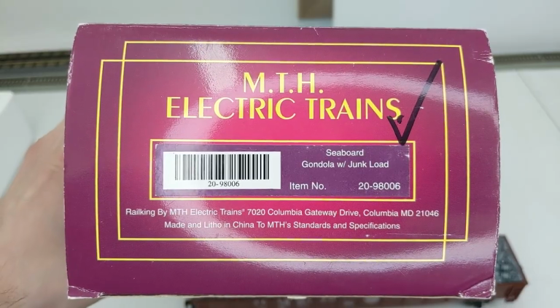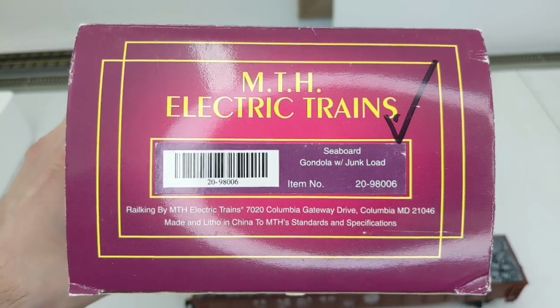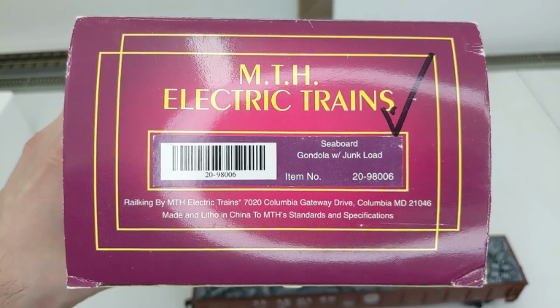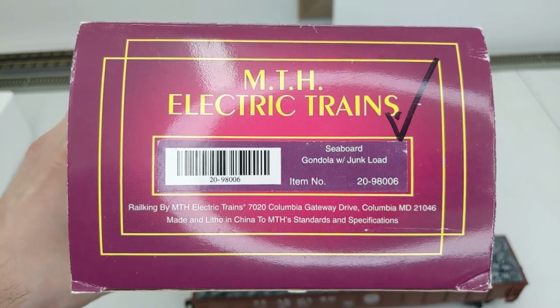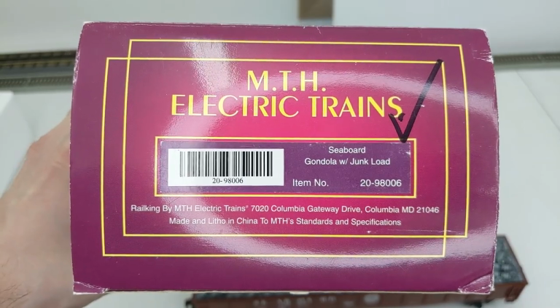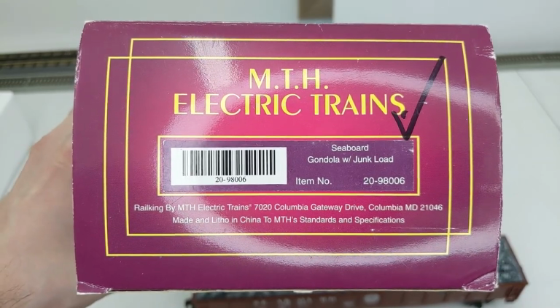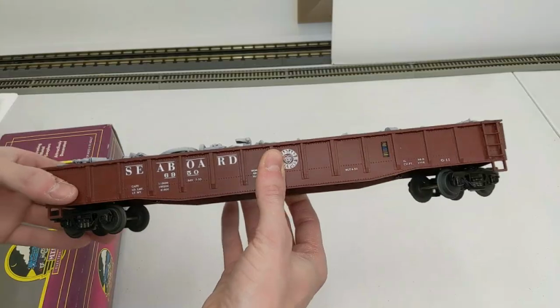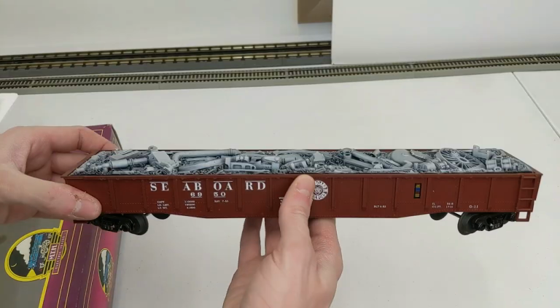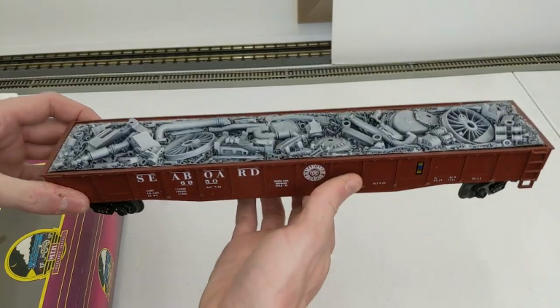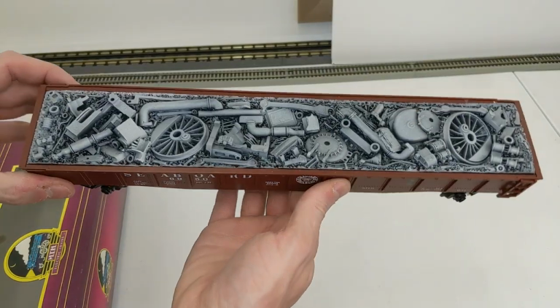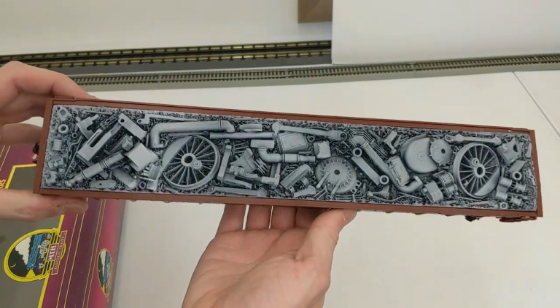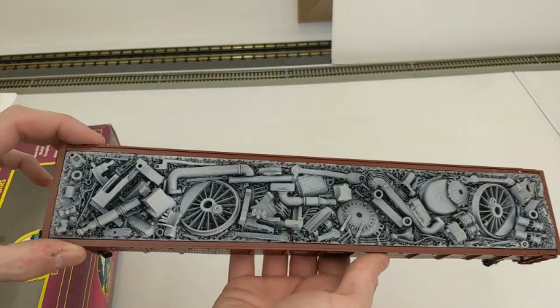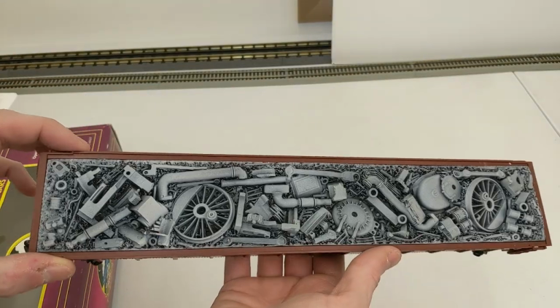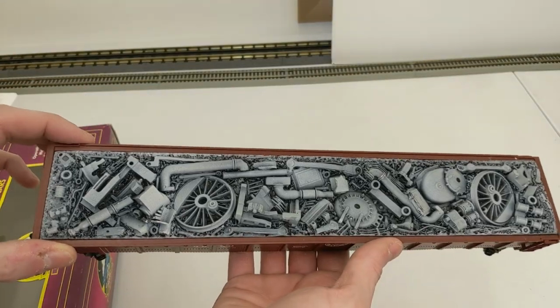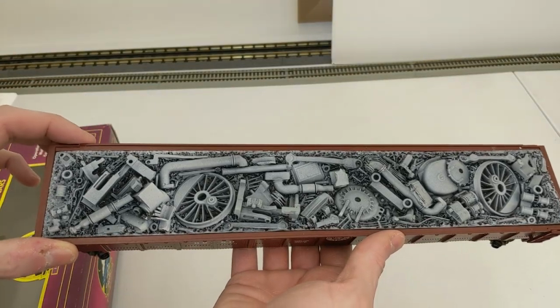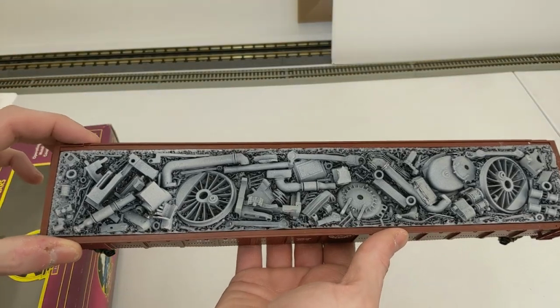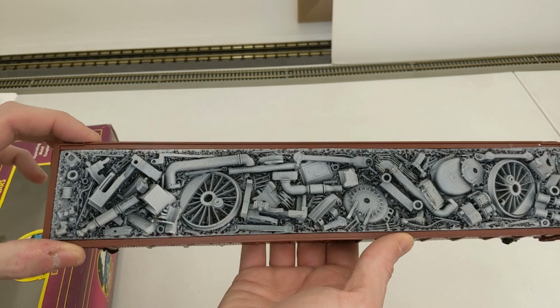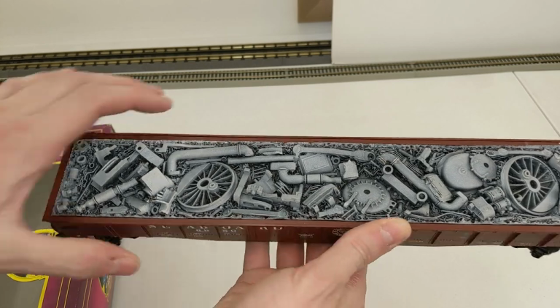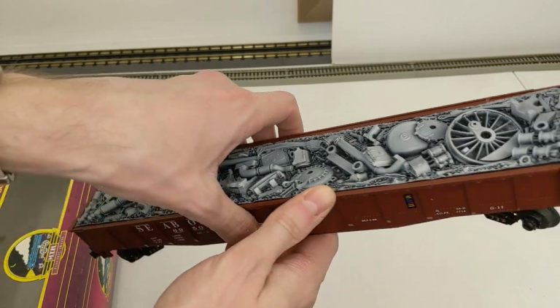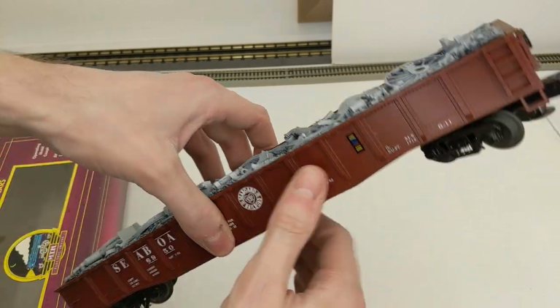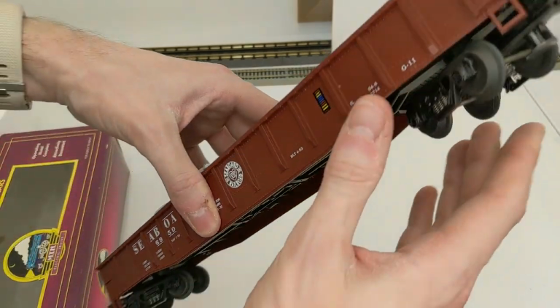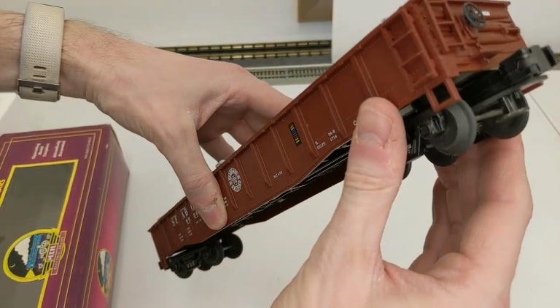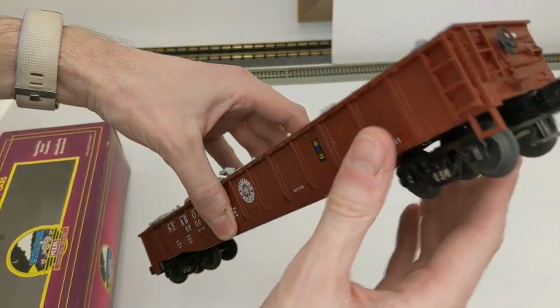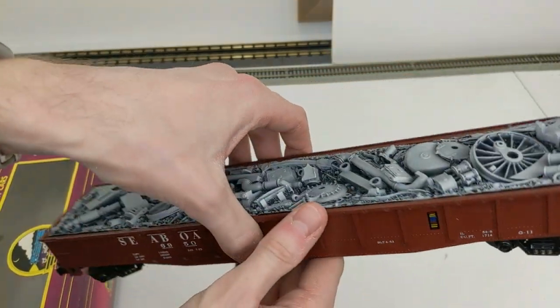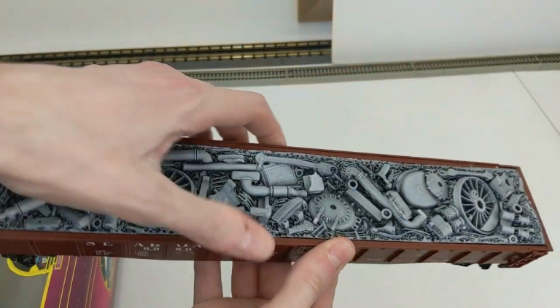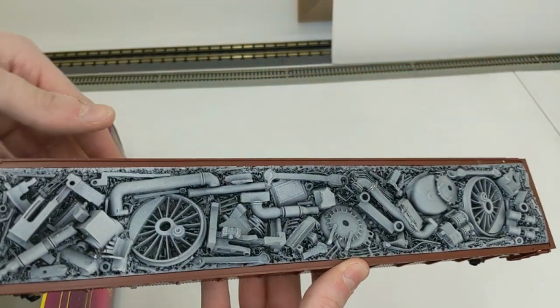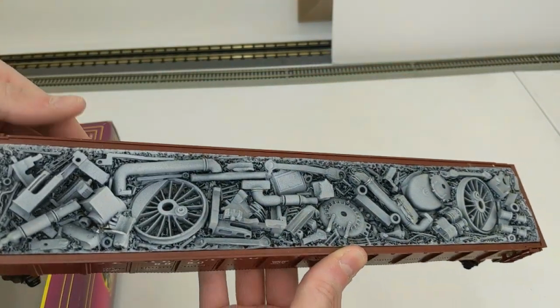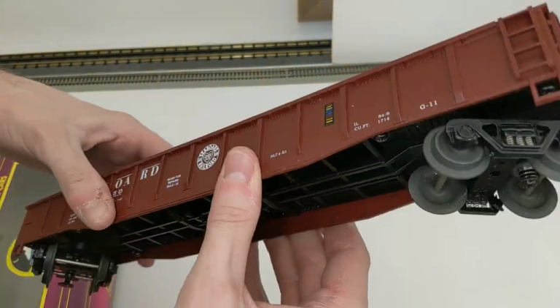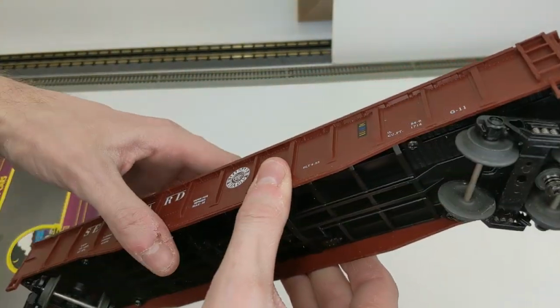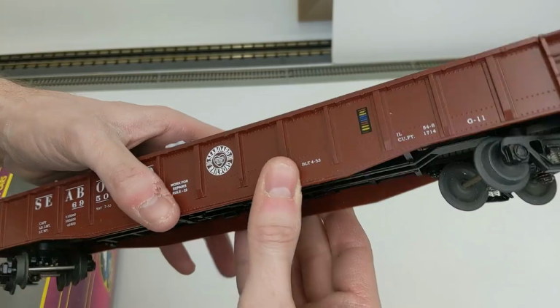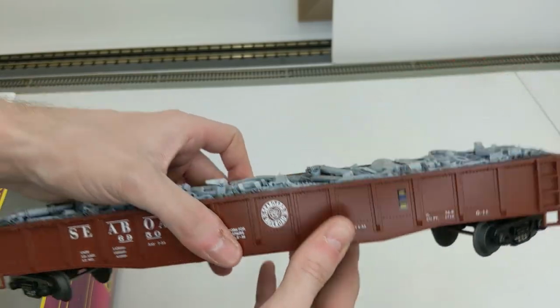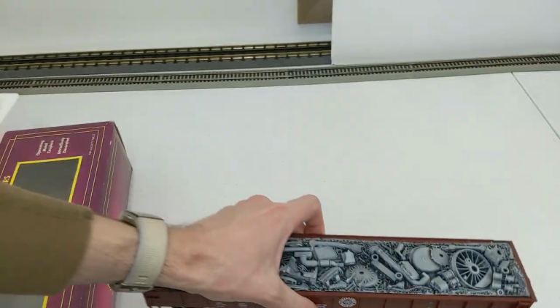Seaboard gondola with junk load — this is another really cool car. The junk load looks amazing, so realistic looking. Another solid car right here.